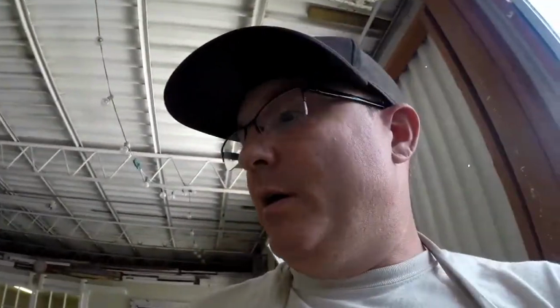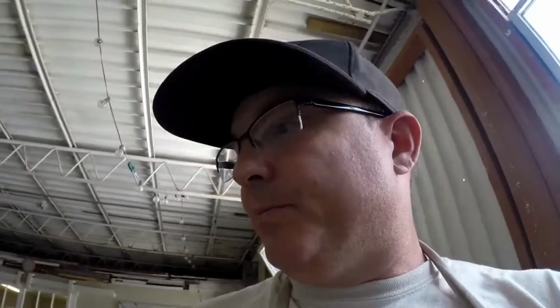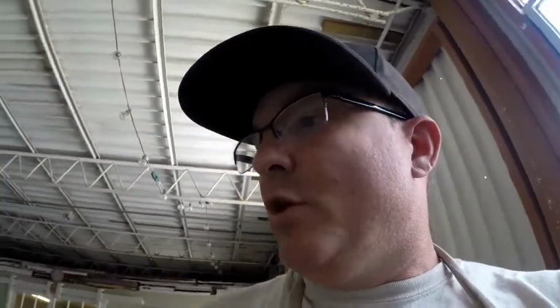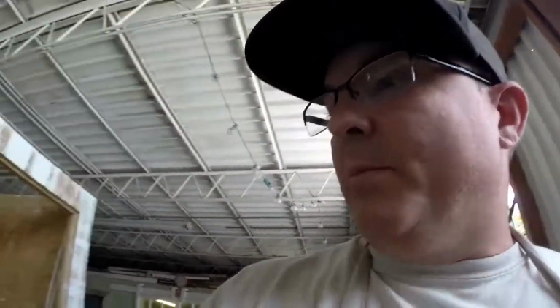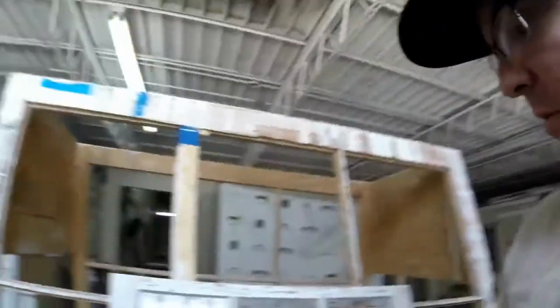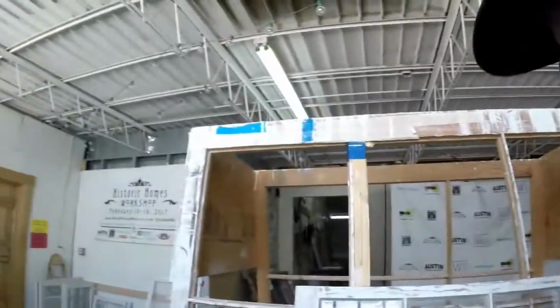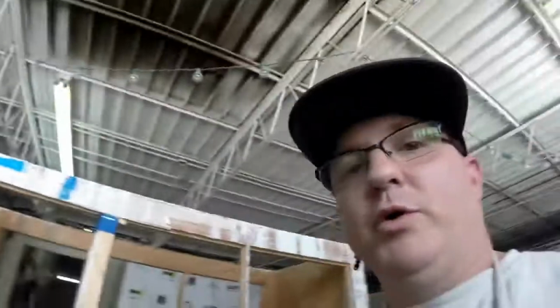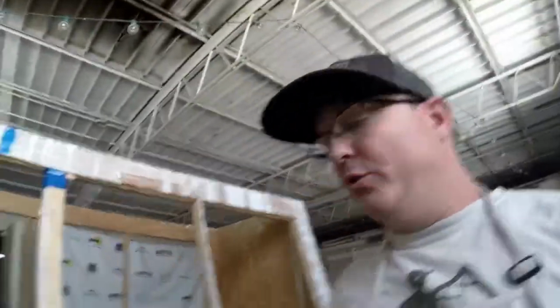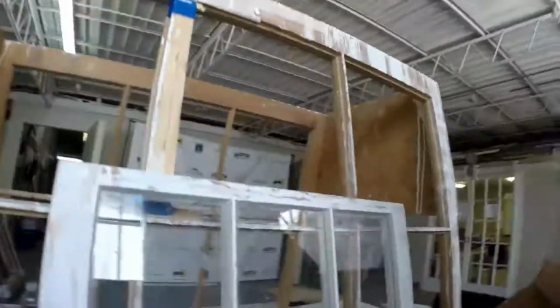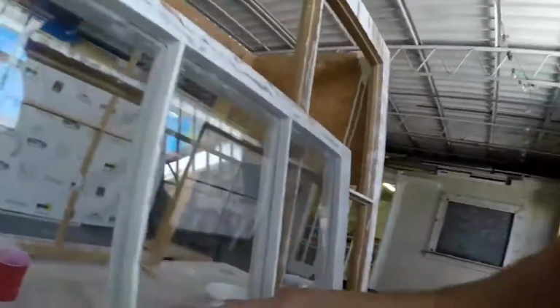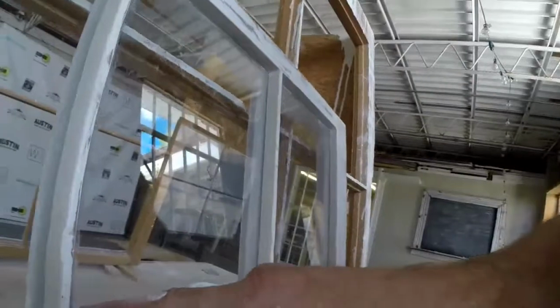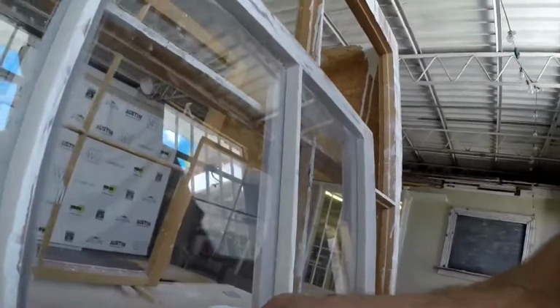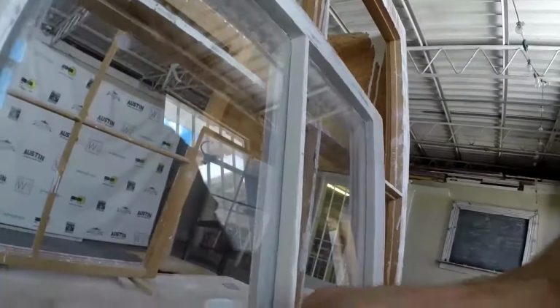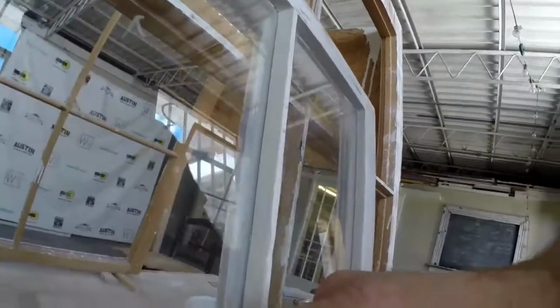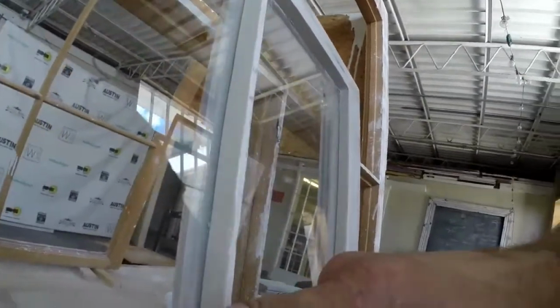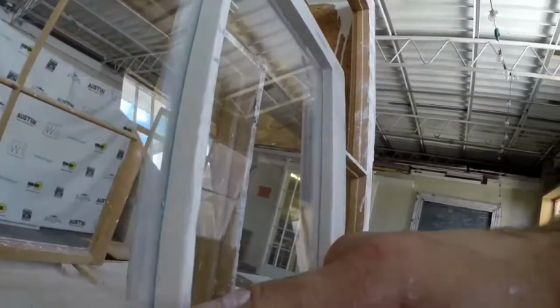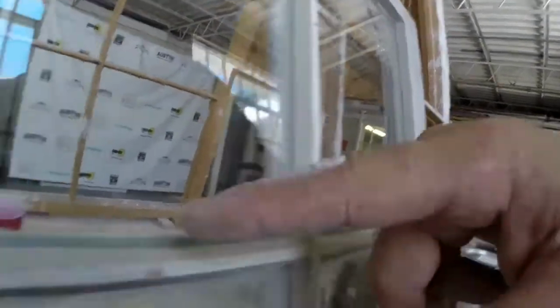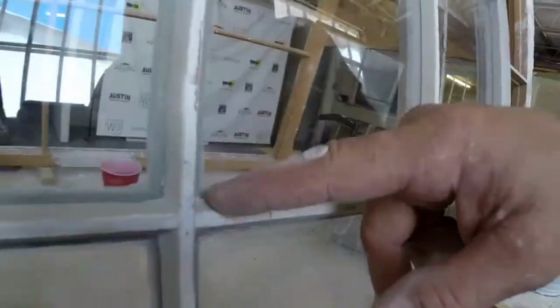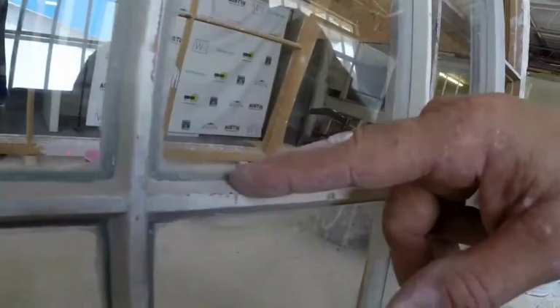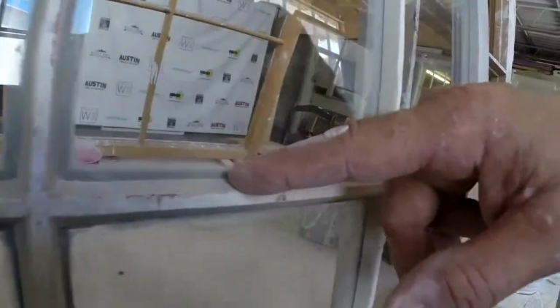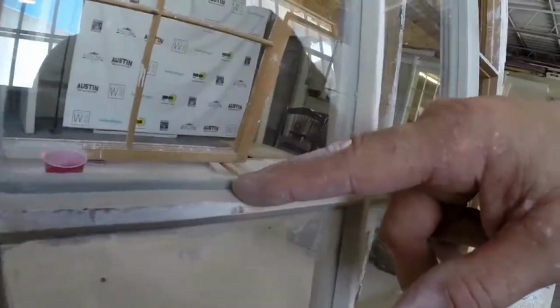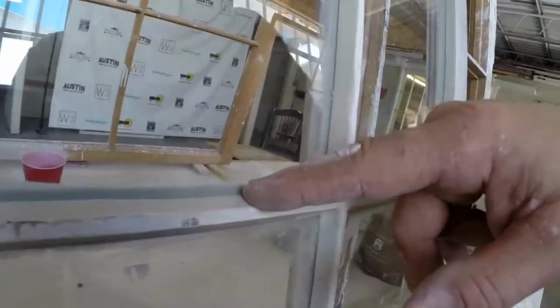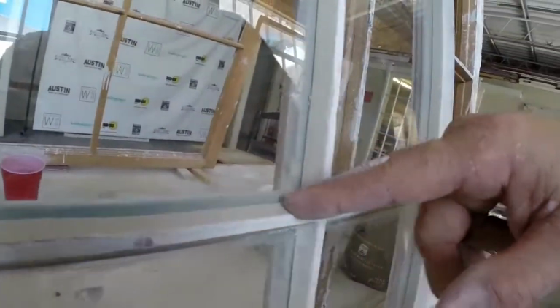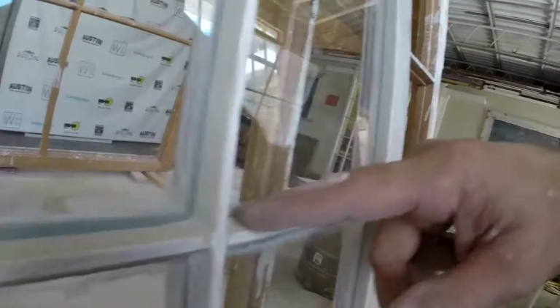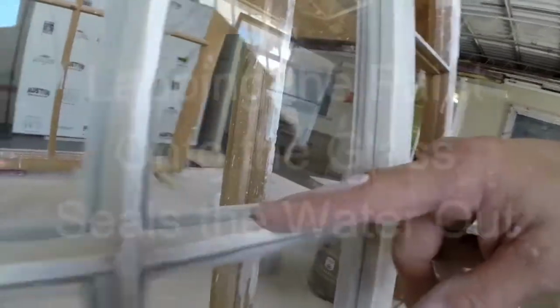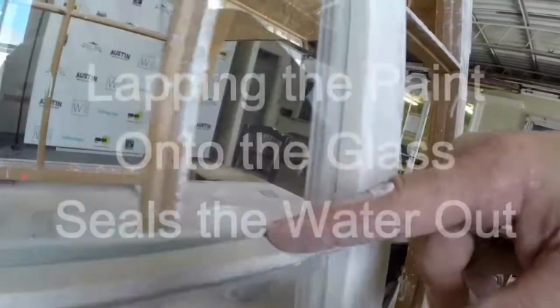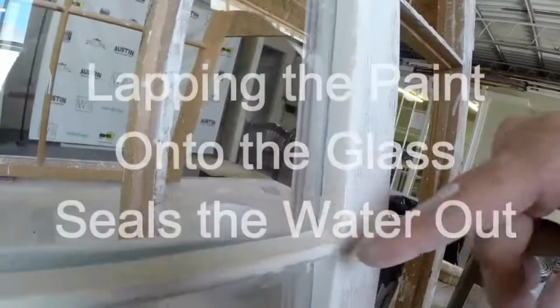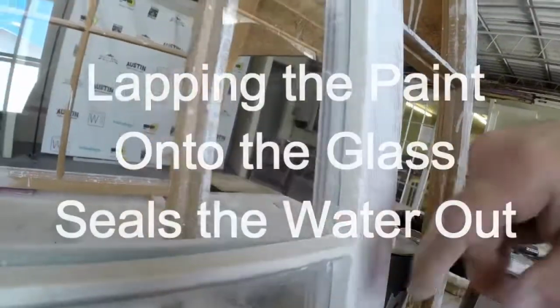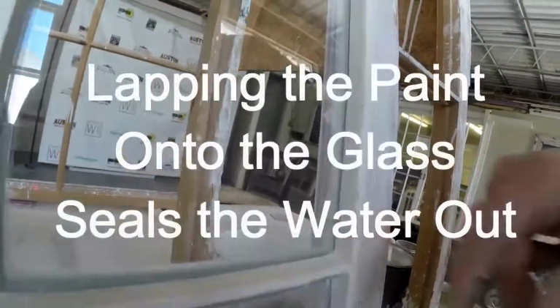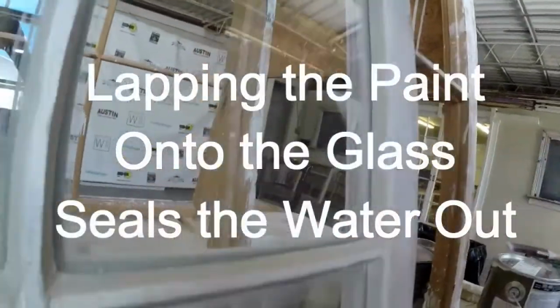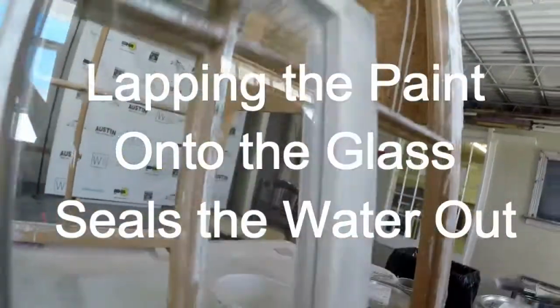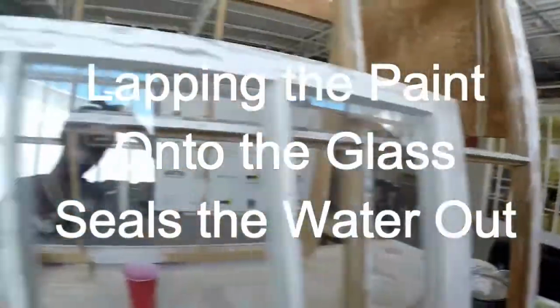Basically what you have to do is get that paint line to lap up onto the glass right there. And whenever I paint, you're going to see...